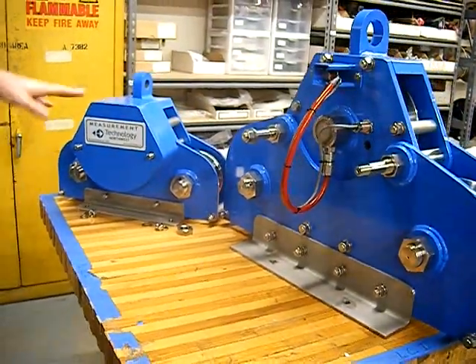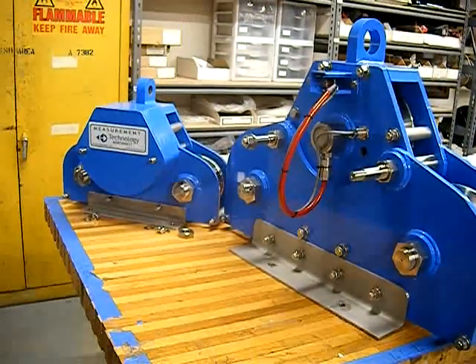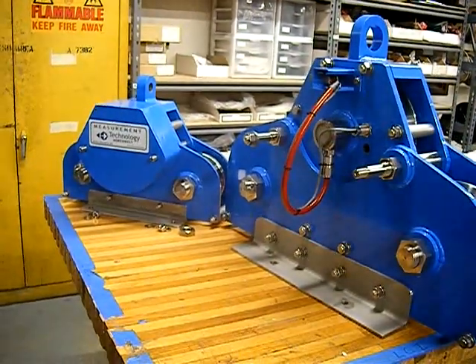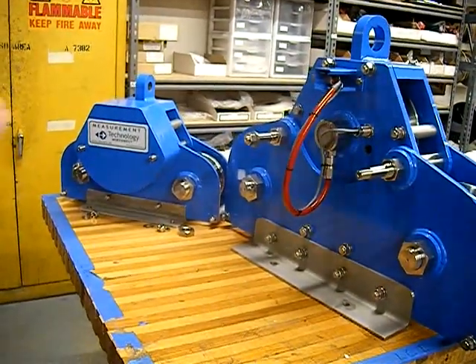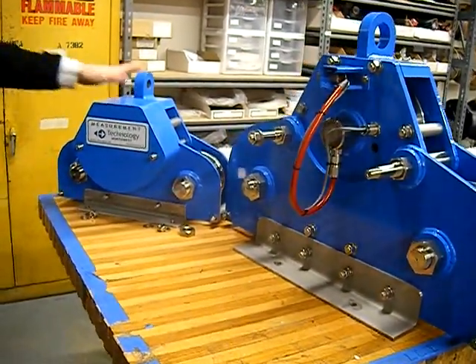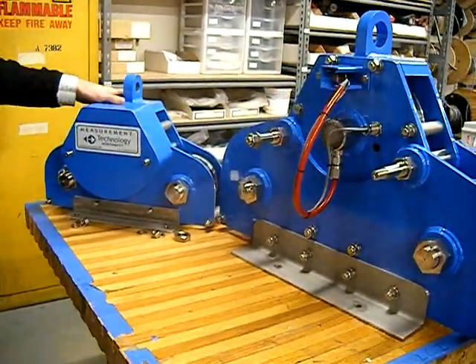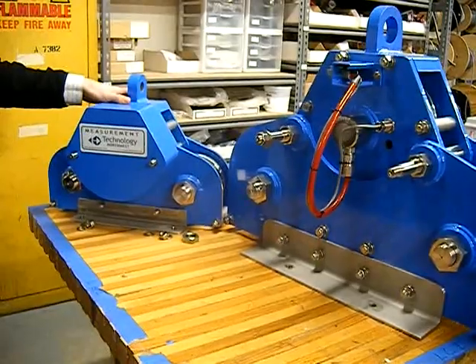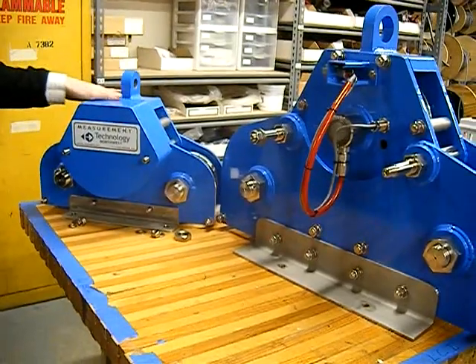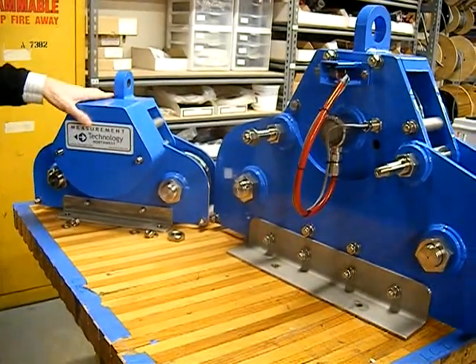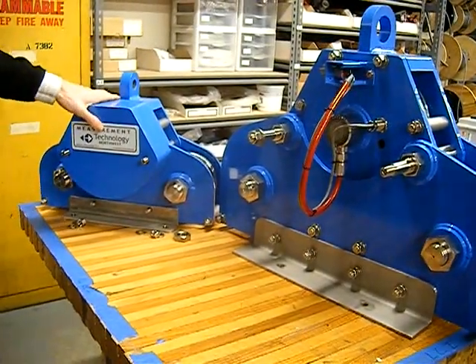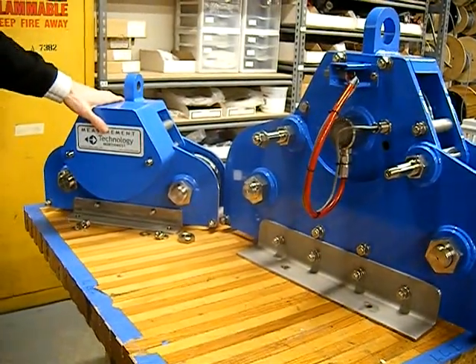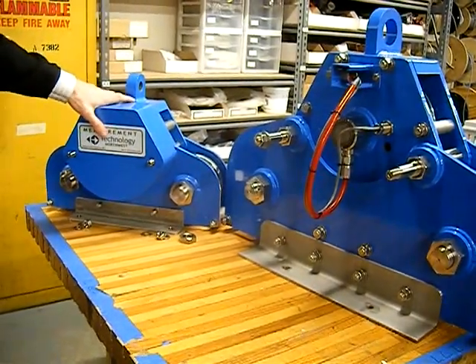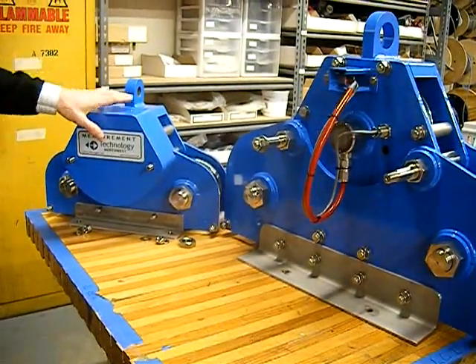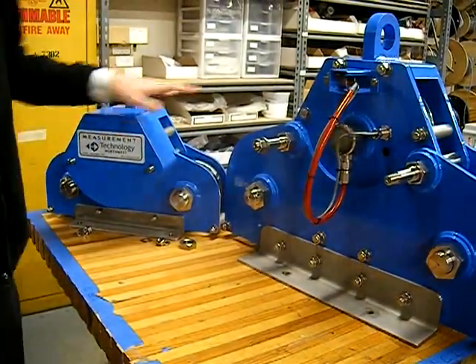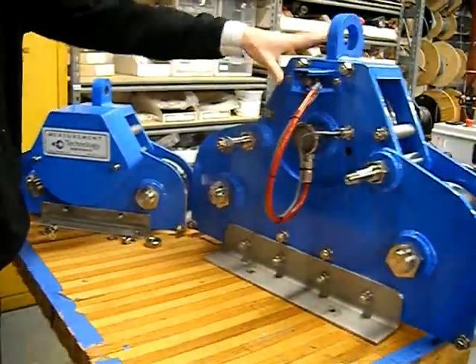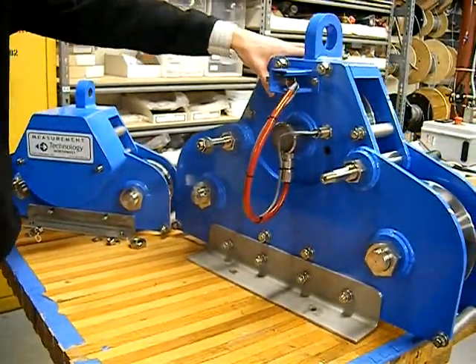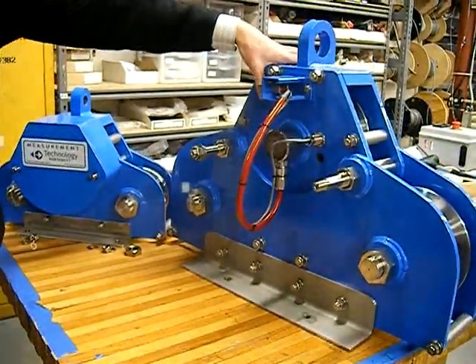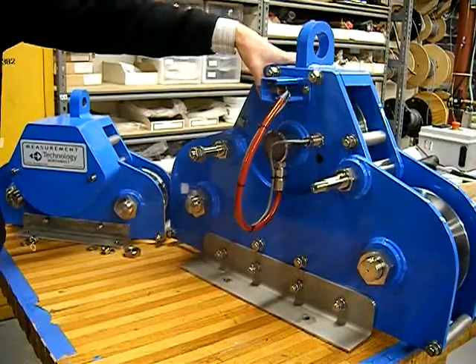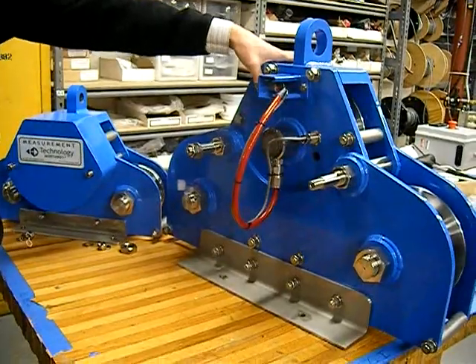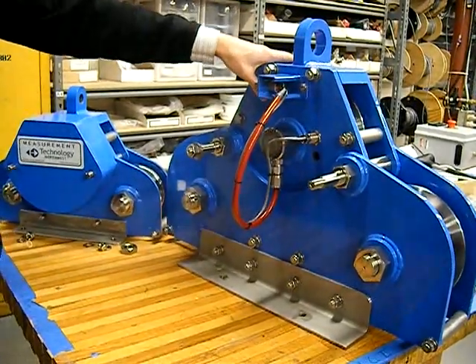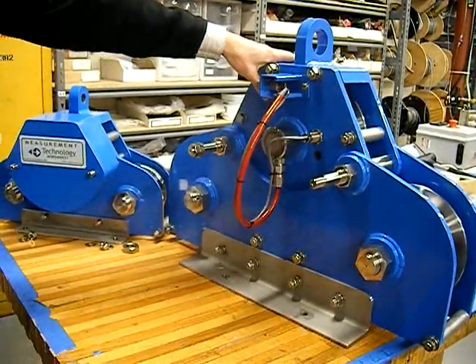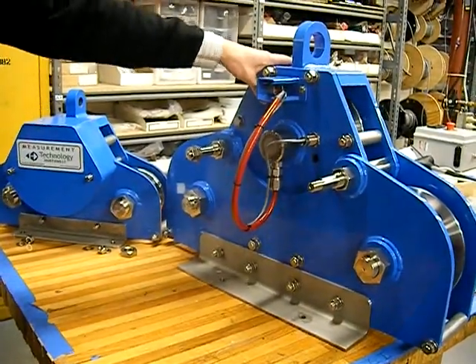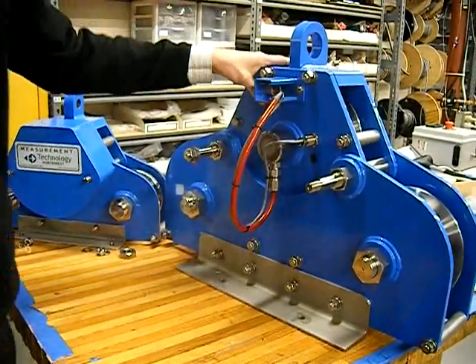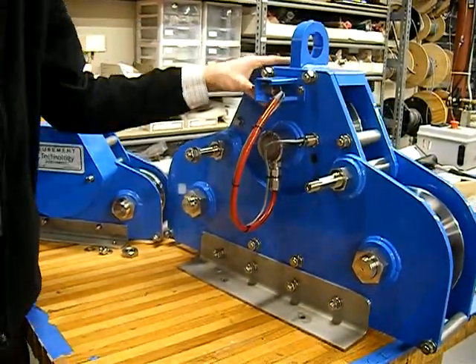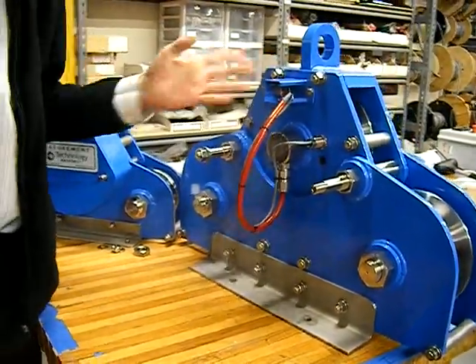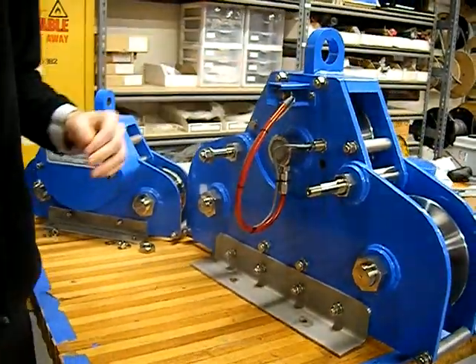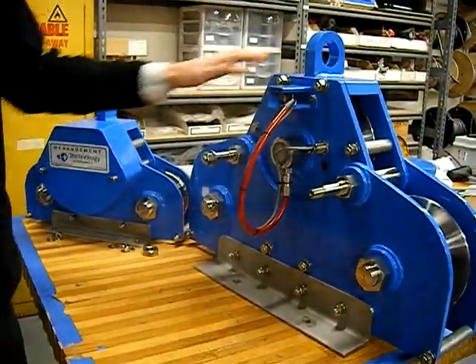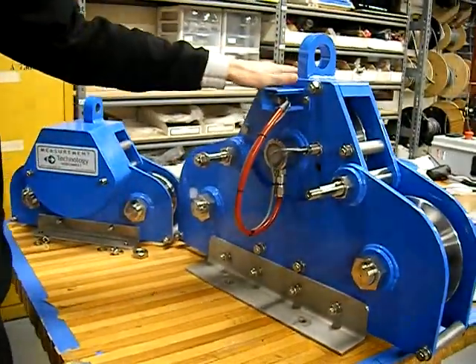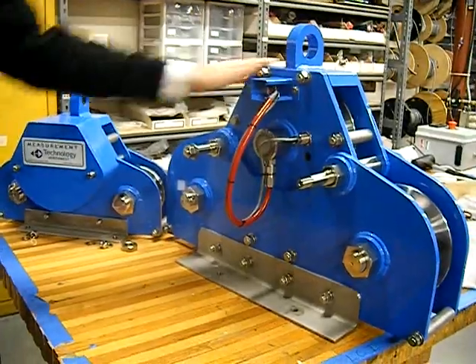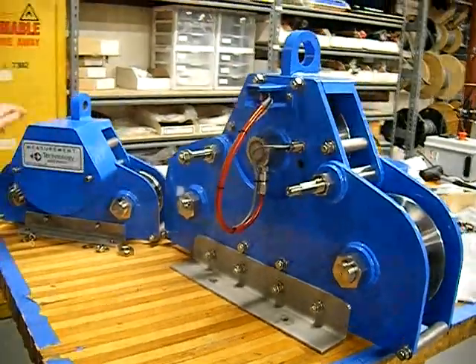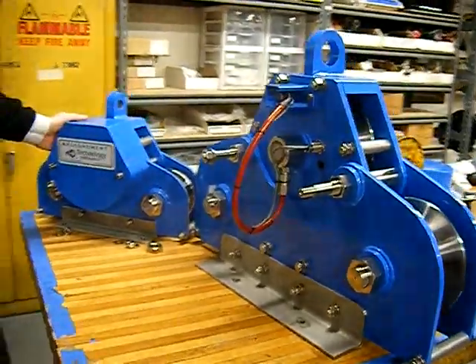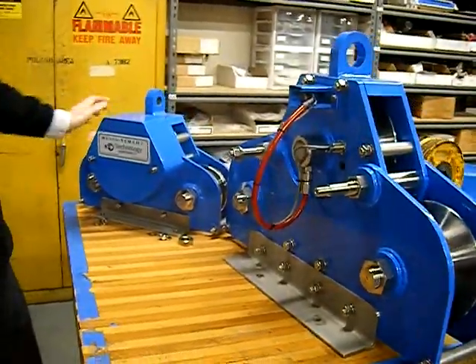Here we've got two different units we make. On the left here is one of our smaller units, which is a 20,000 pound, or 20 kip unit. And here on the right is the 175,000 pound Big Brother, as we like to think of it. We also have a couple of other sizes bigger than this, and one even smaller than this guy.